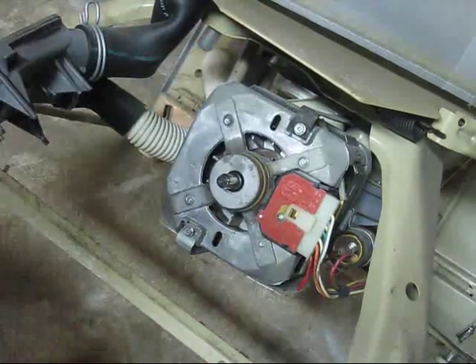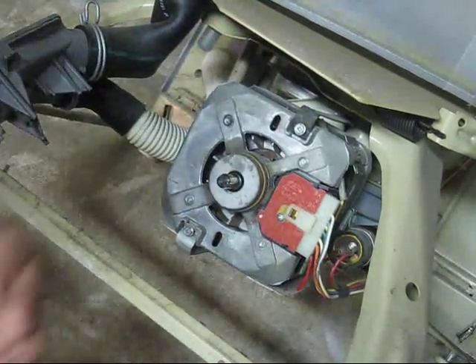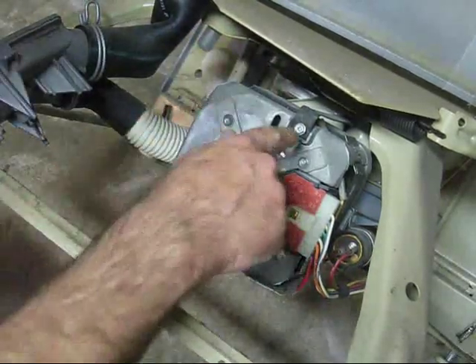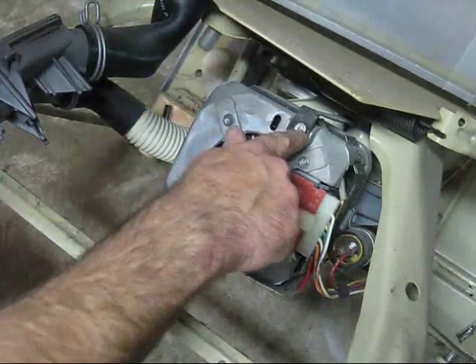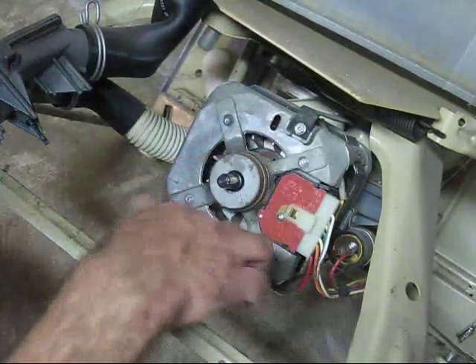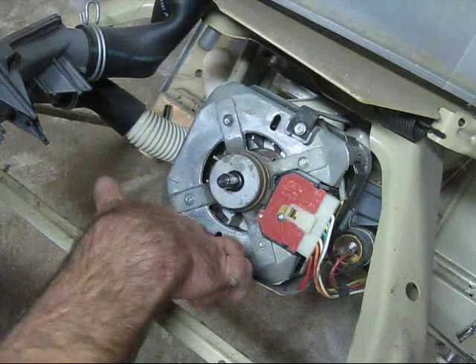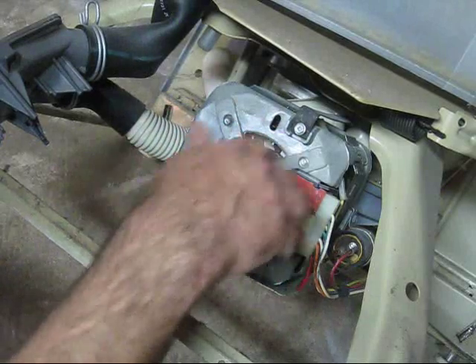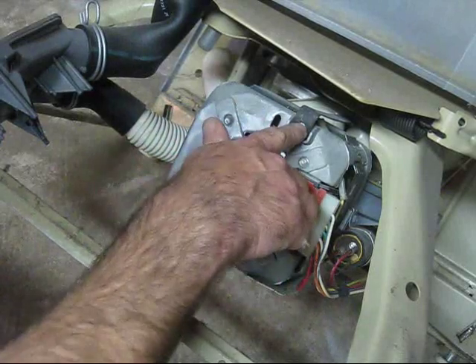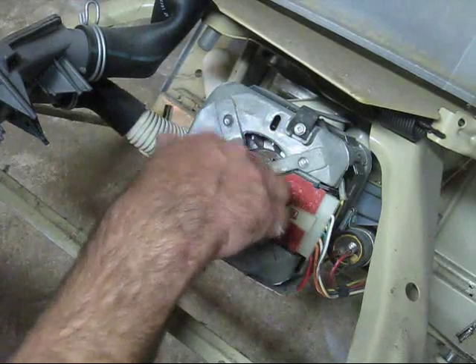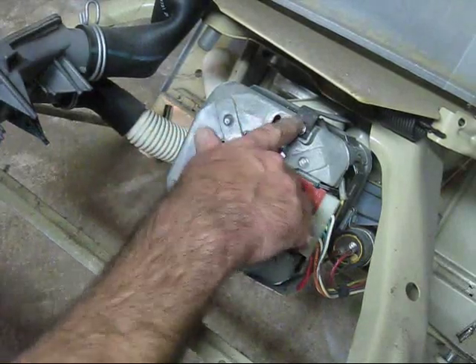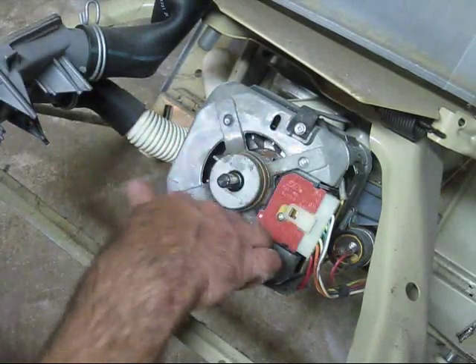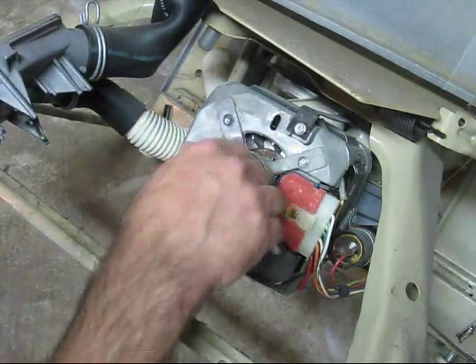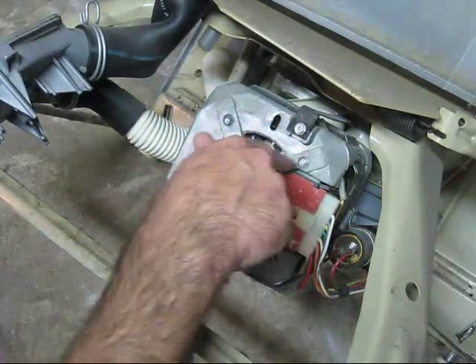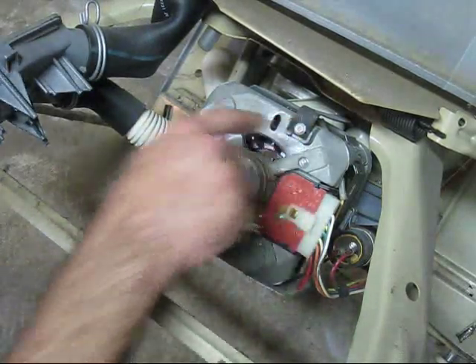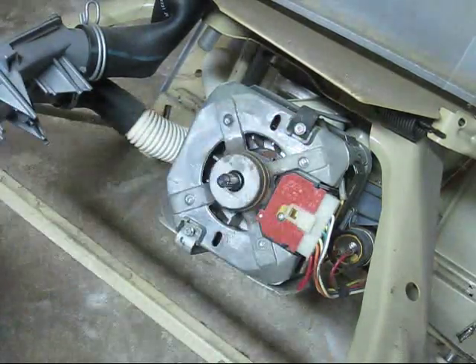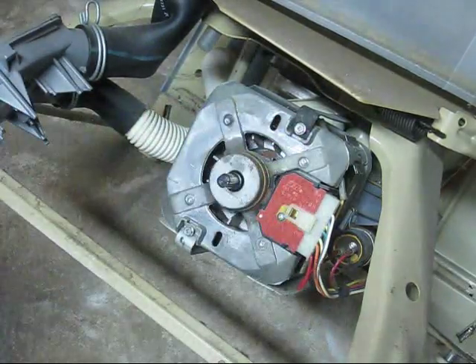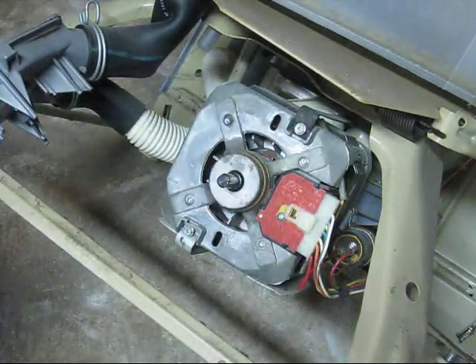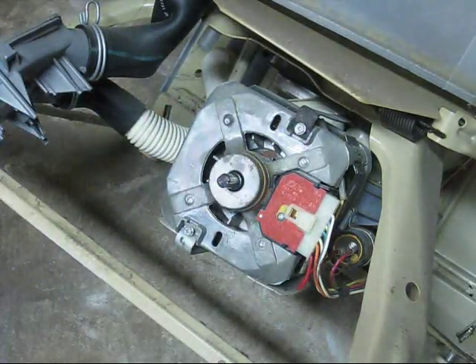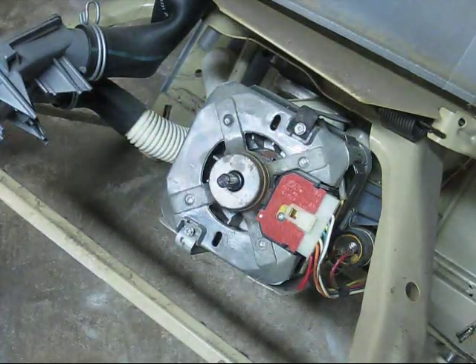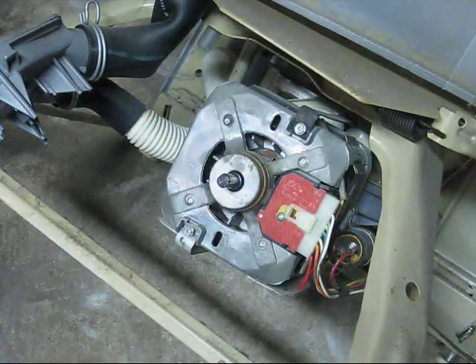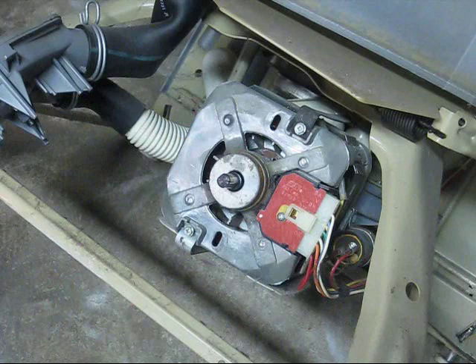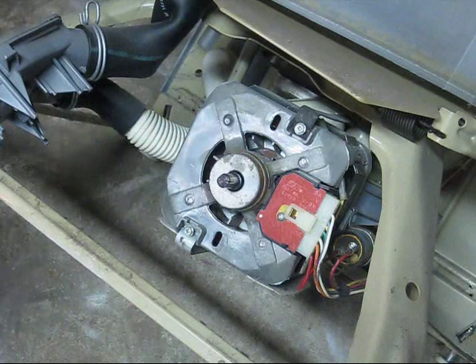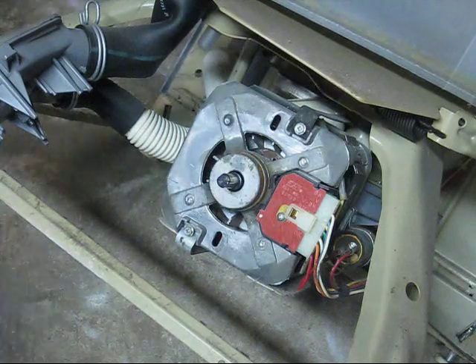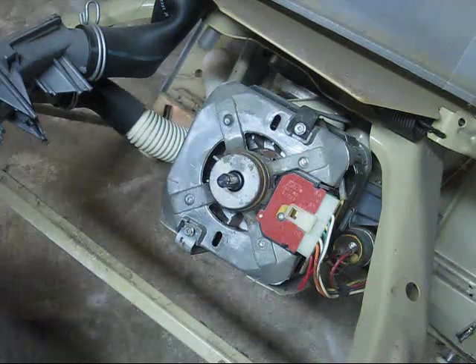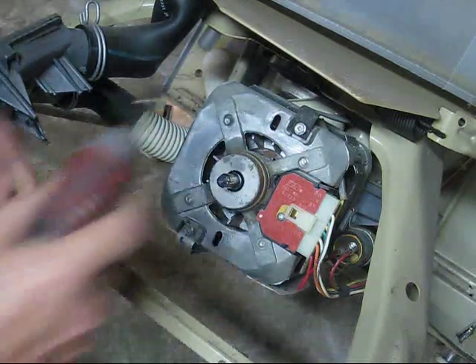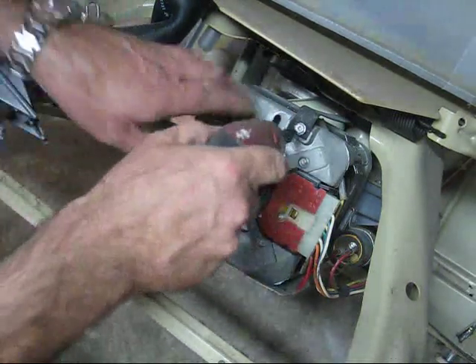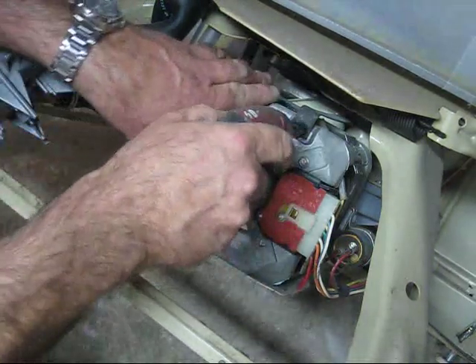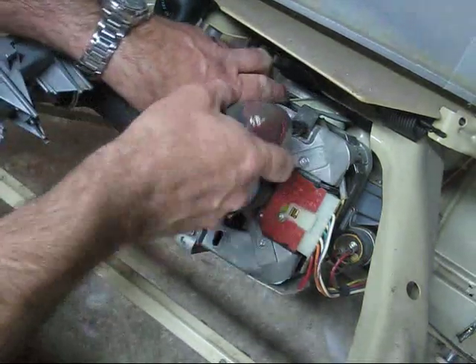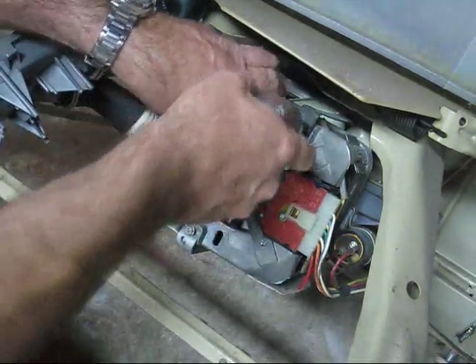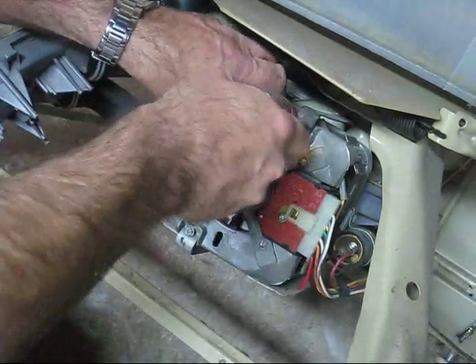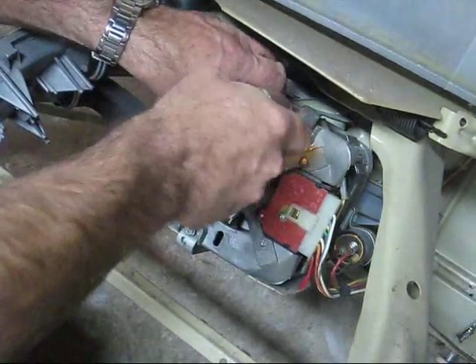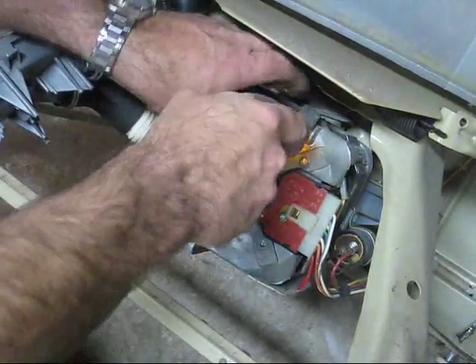Right here you have two 5/16ths bolts. On some models they have 1/4 inch bolts, but it's going to be one or the other. Let's whip those off out of the way.